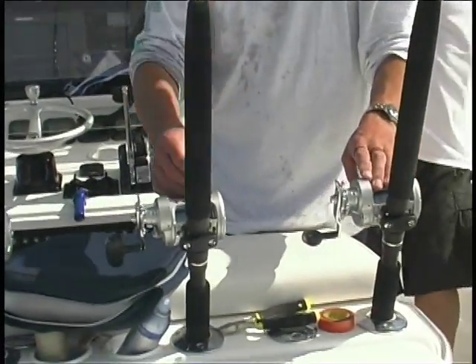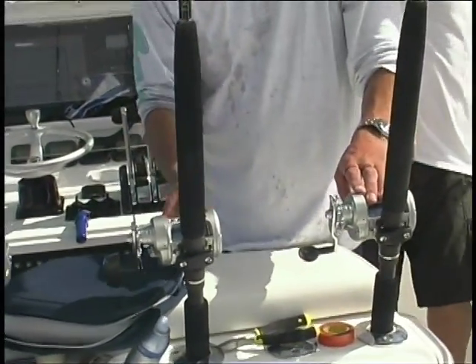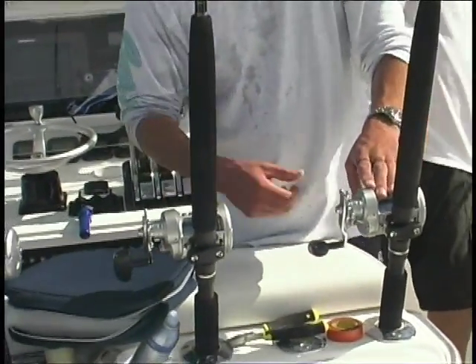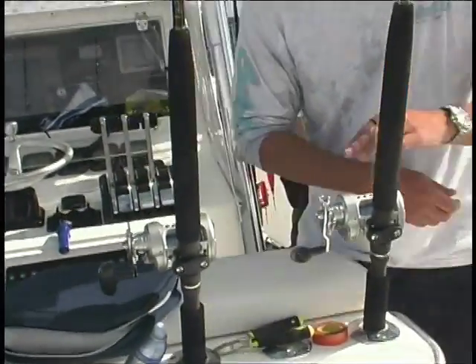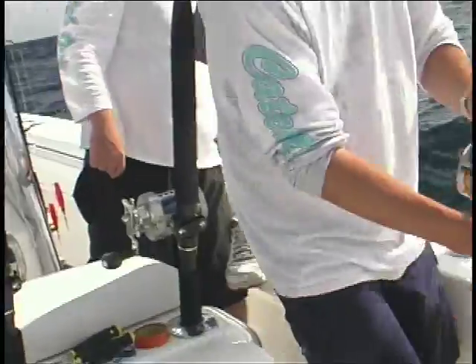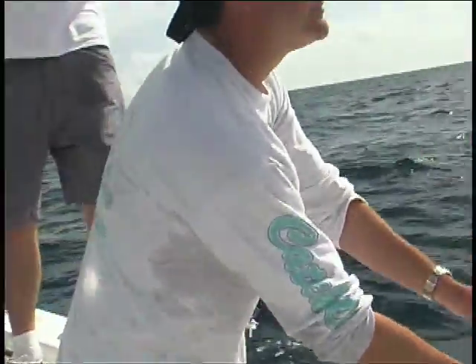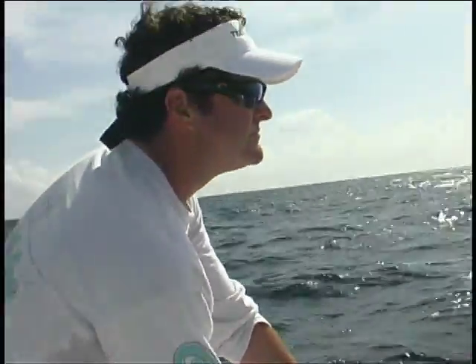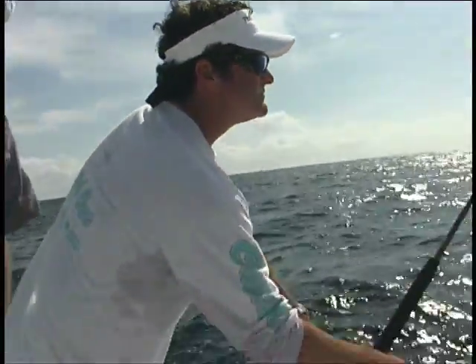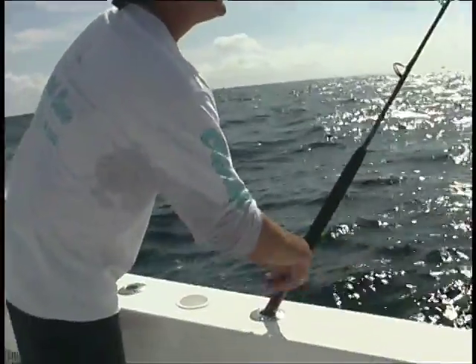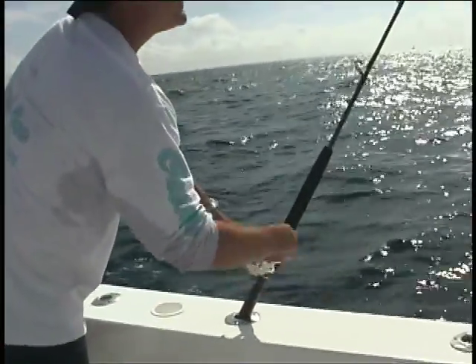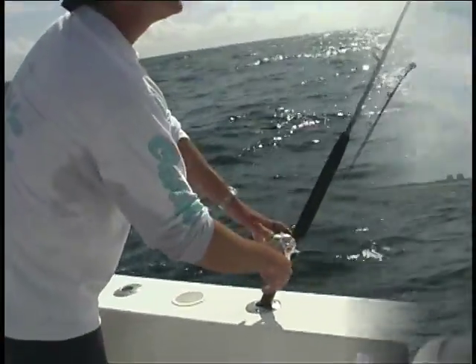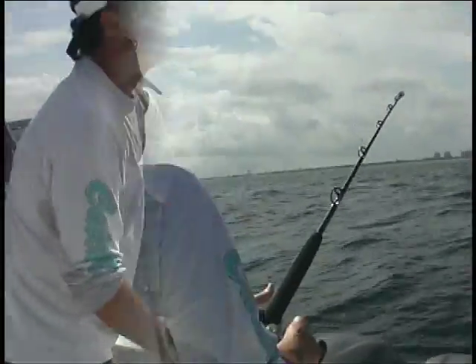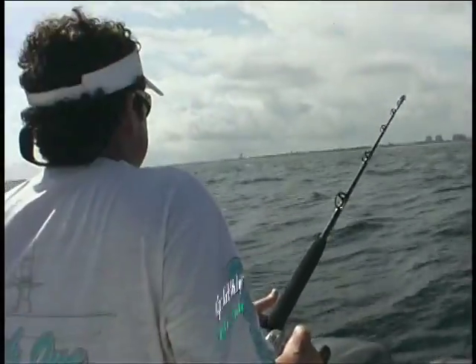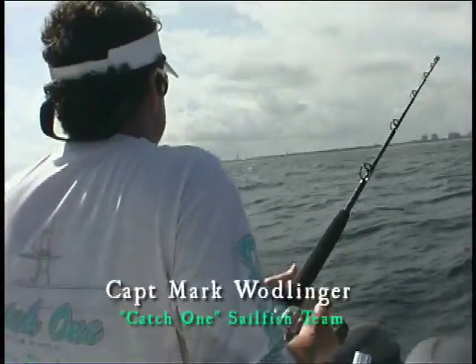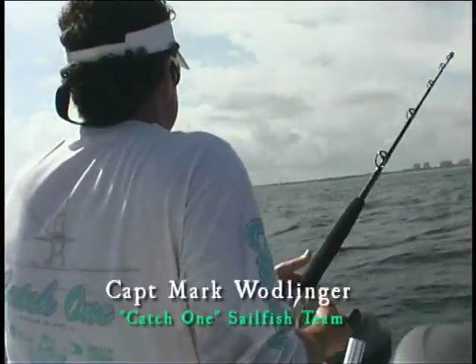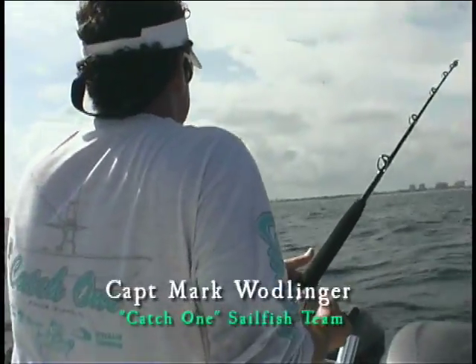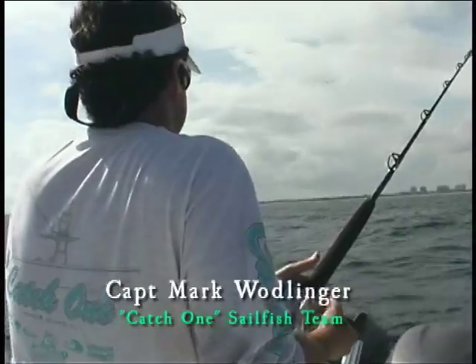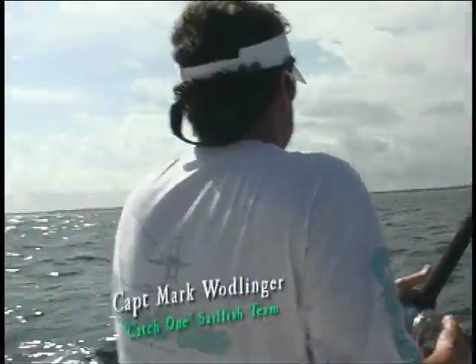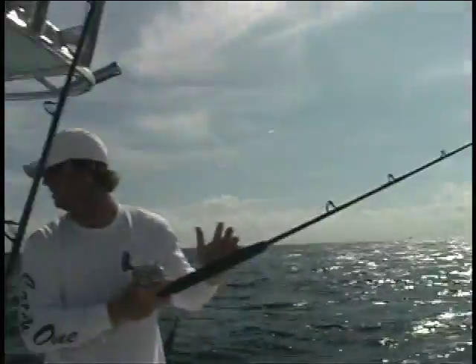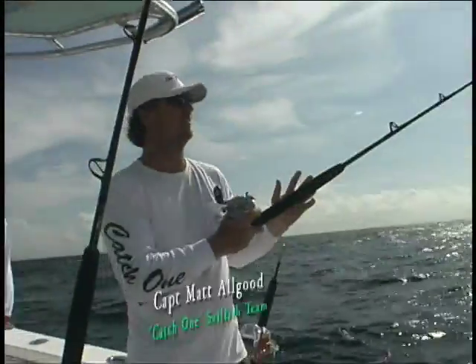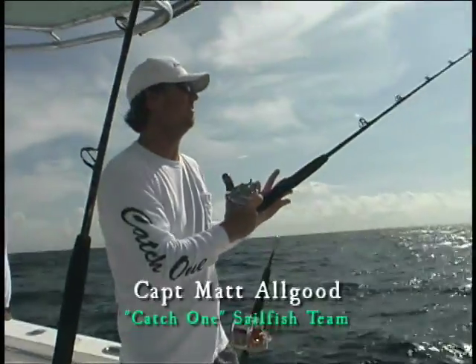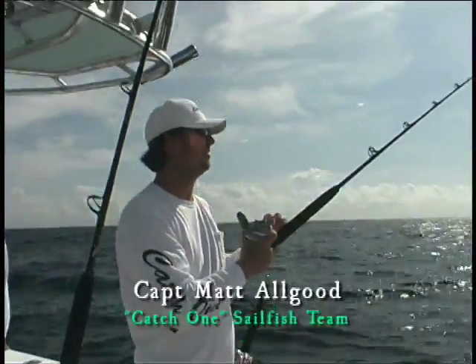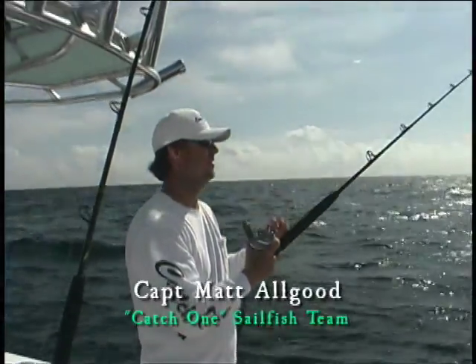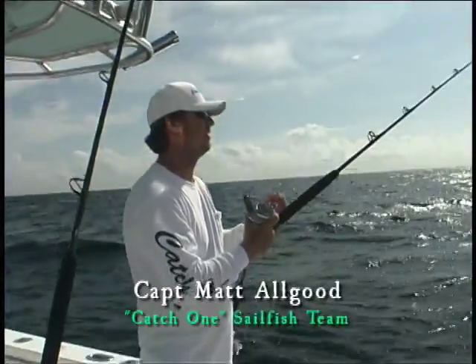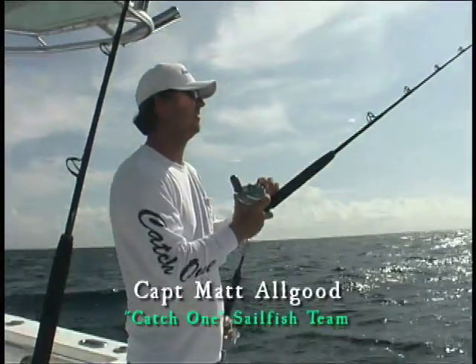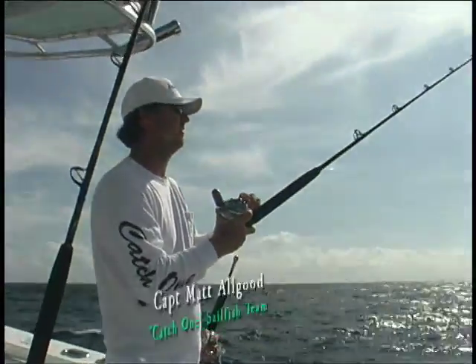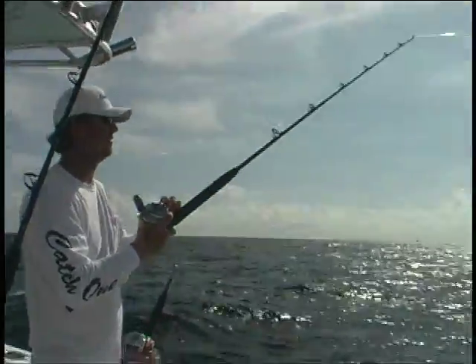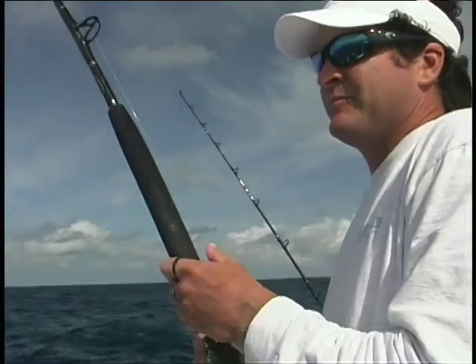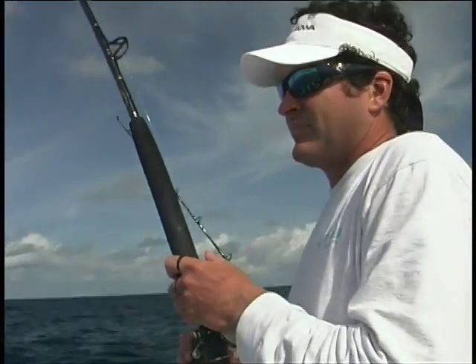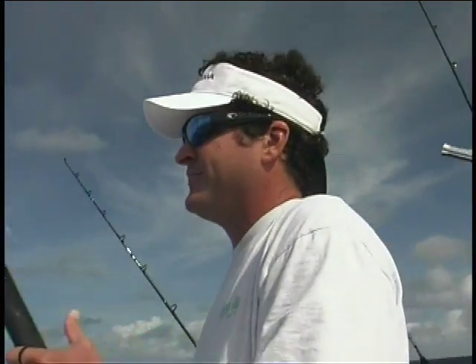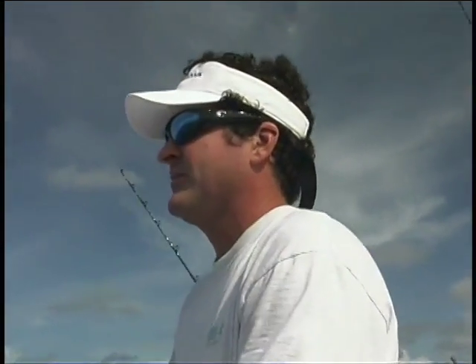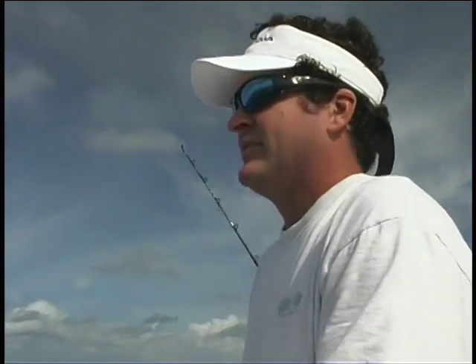Captain Mark and Captain Matt are a well-known team in the sailfish tournament circles. Their proficiency in the art of using bait kites and the numbers of fish caught and released makes the Catch-1 sailfish team a force to be reckoned with.